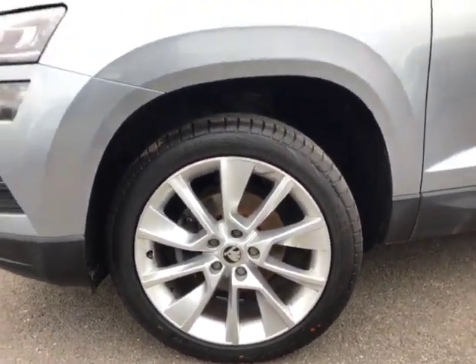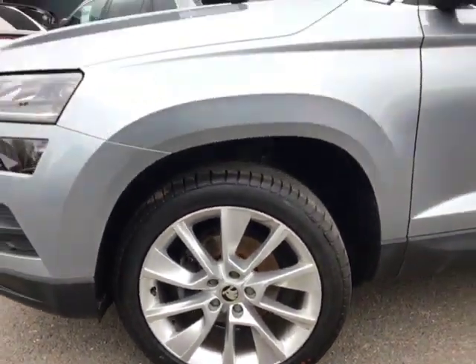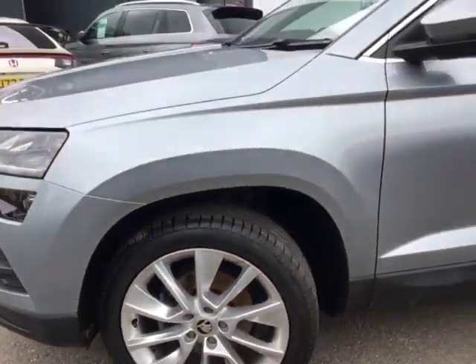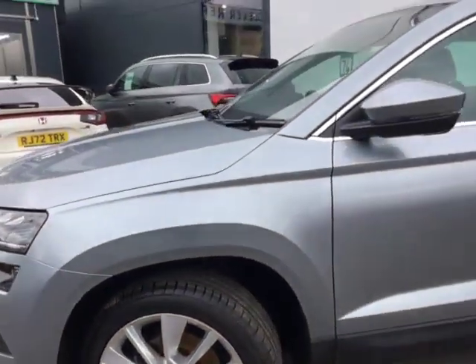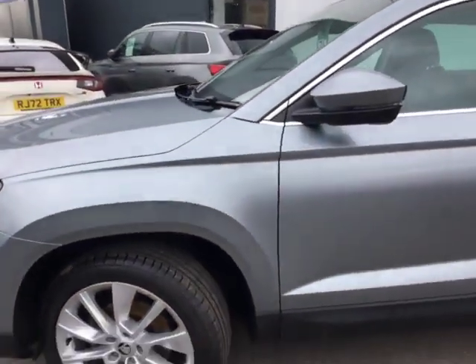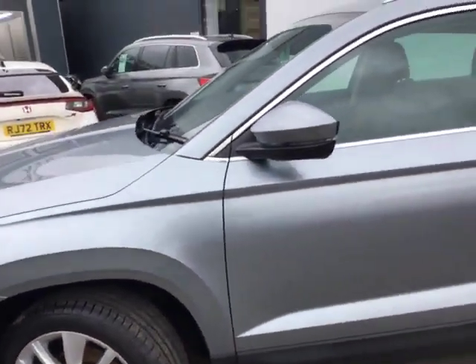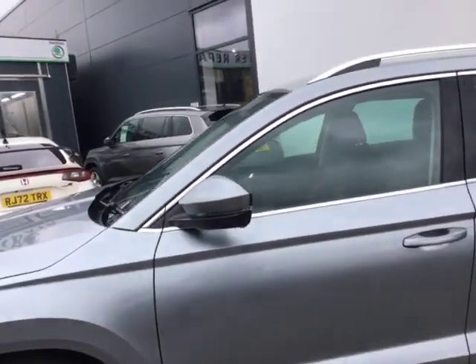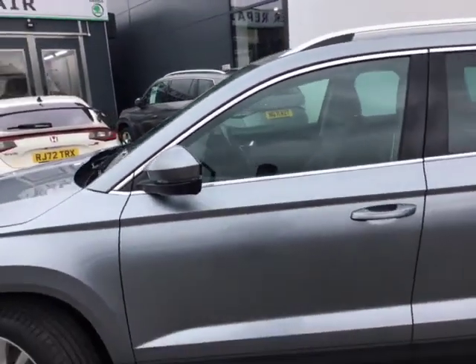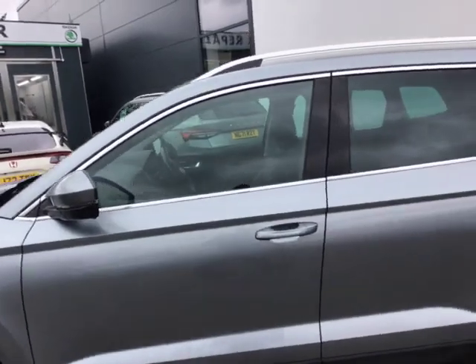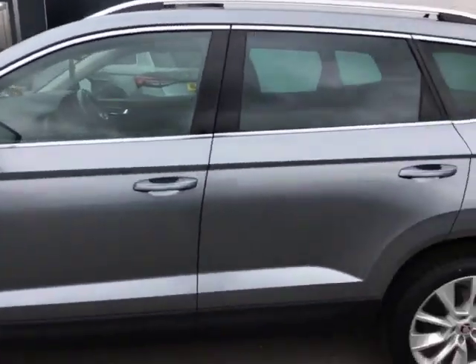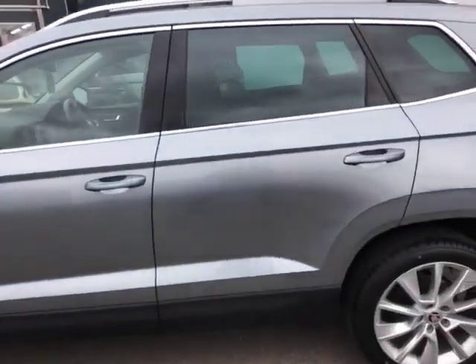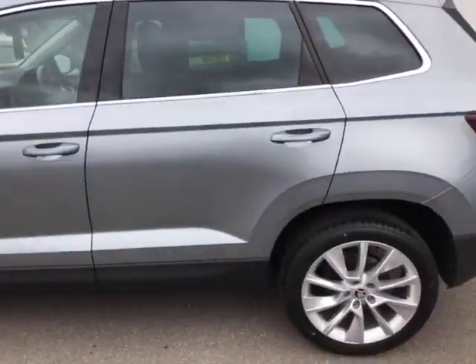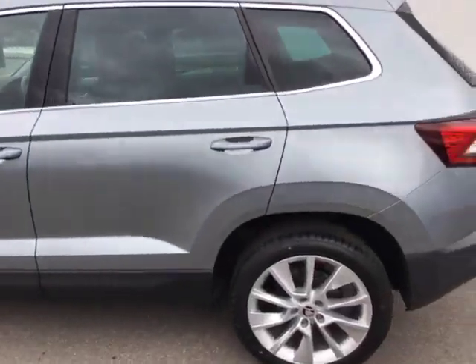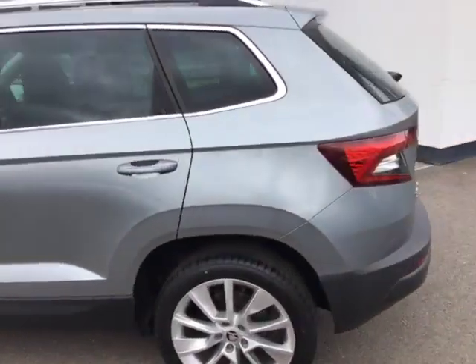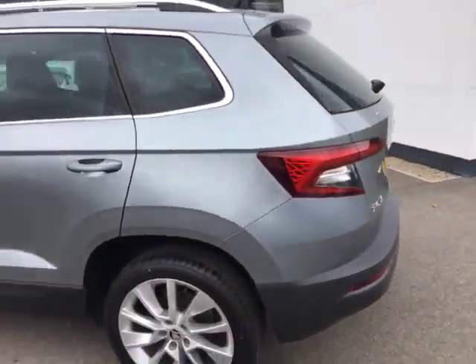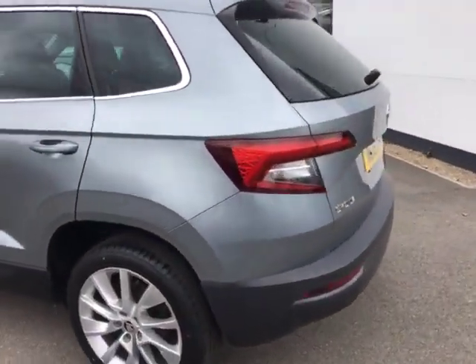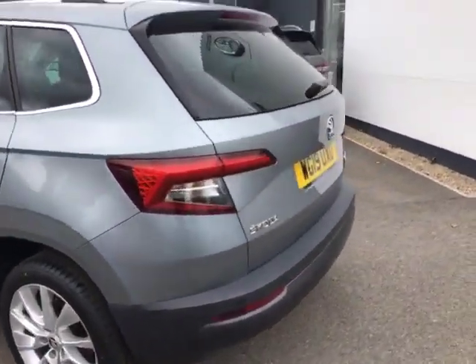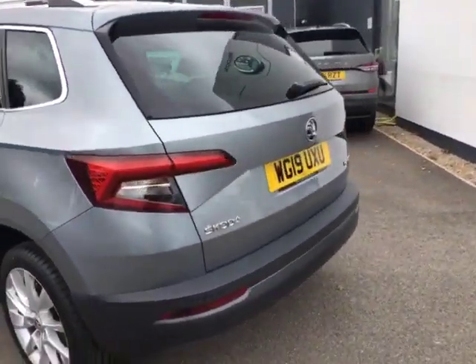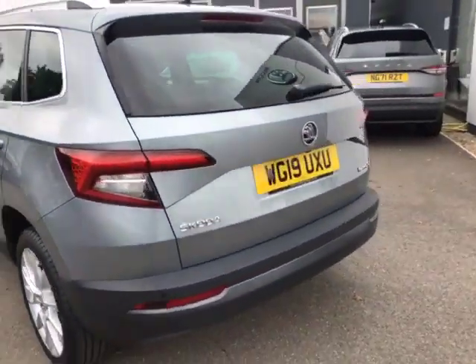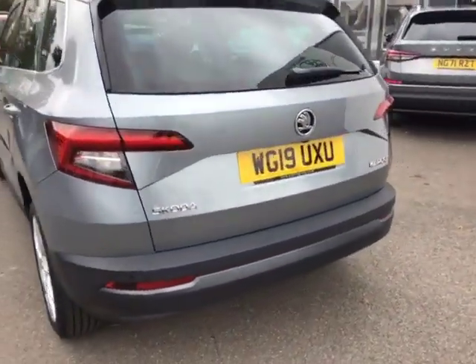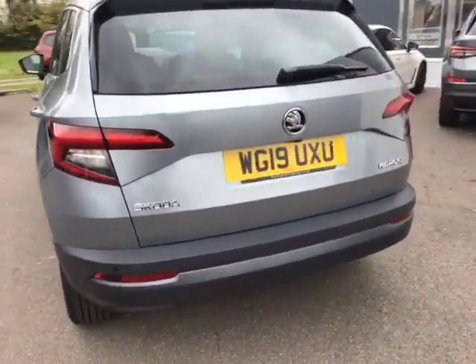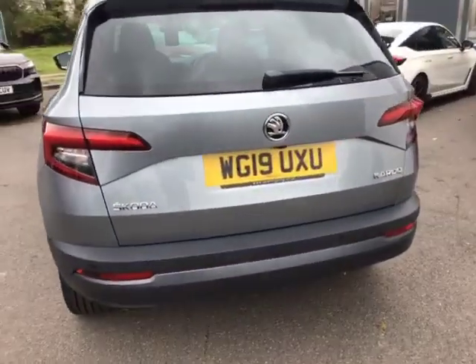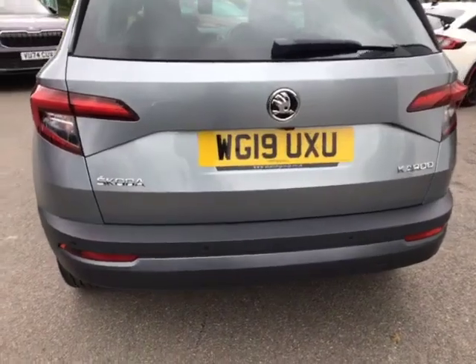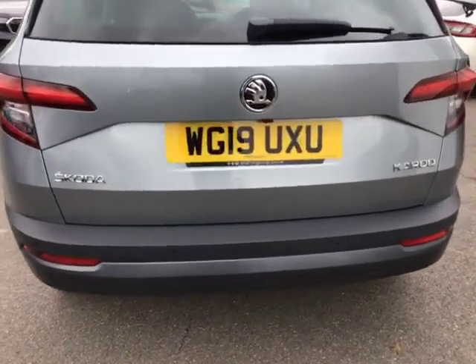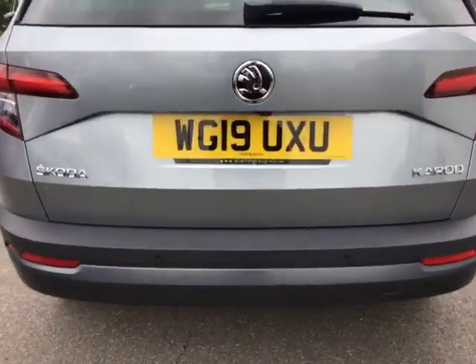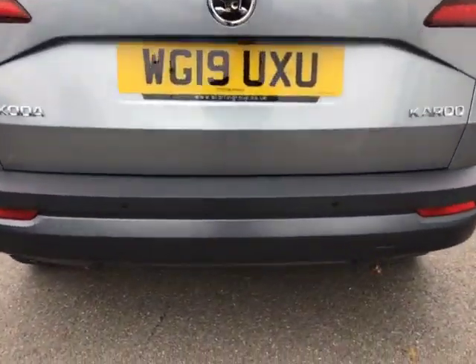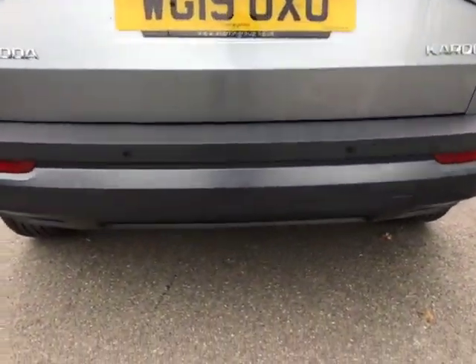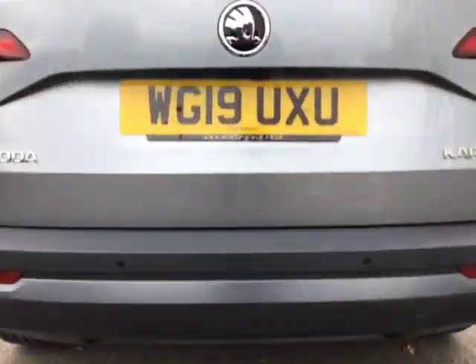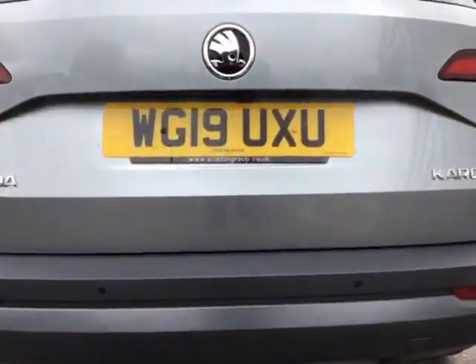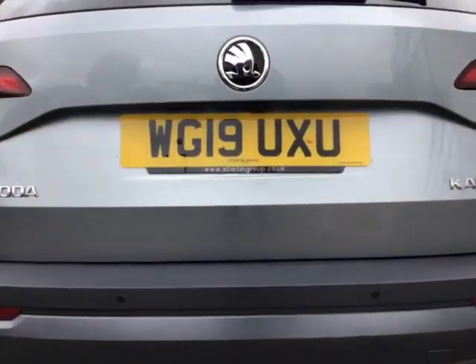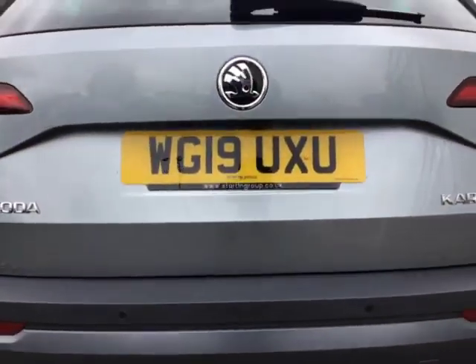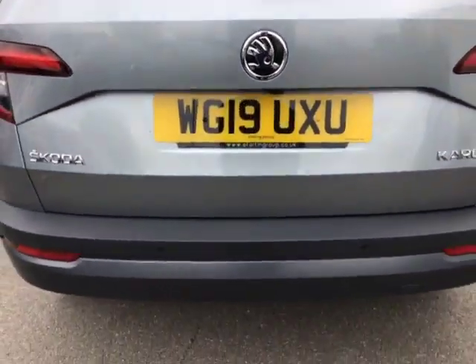These are 18 inch all around, and as you come round to the rear you can see the car does feature front and rear parking sensors and that rear view camera just underneath.